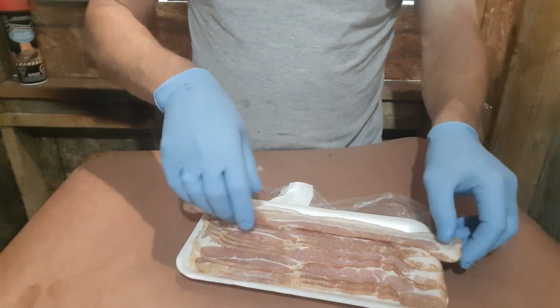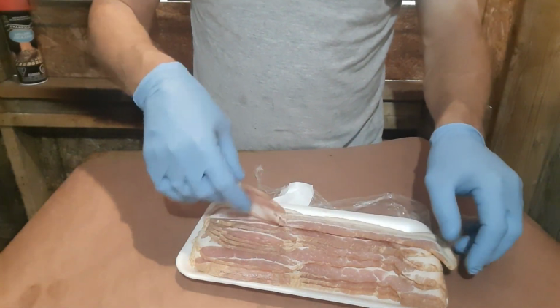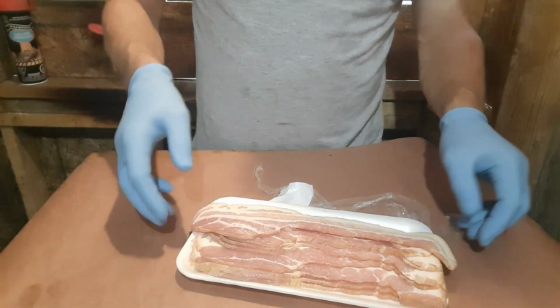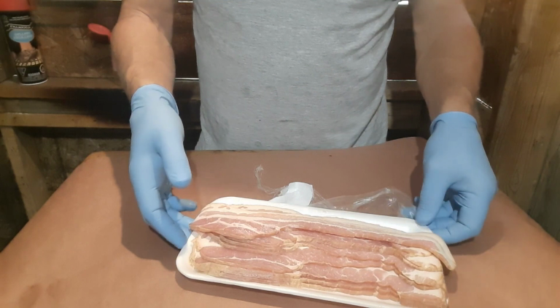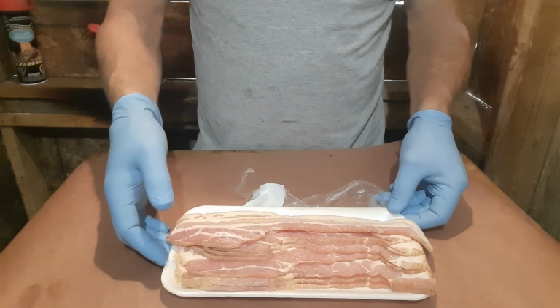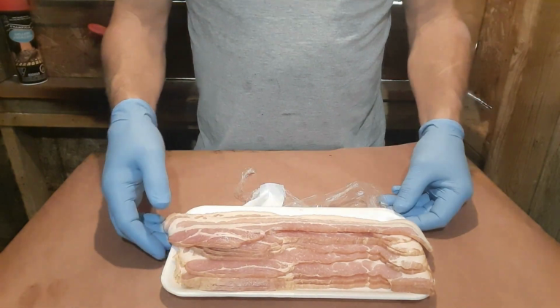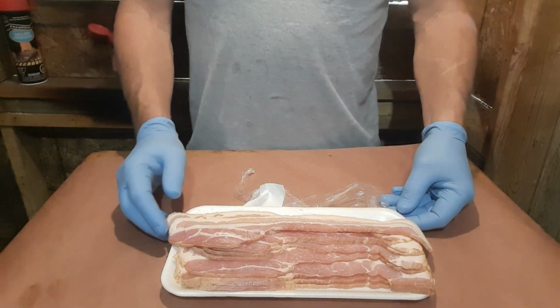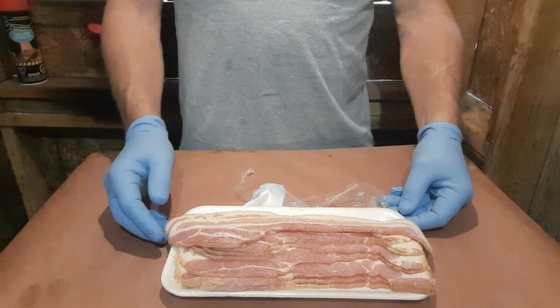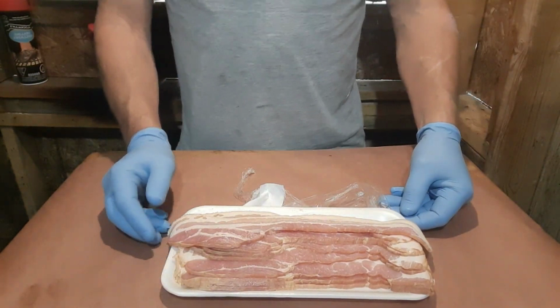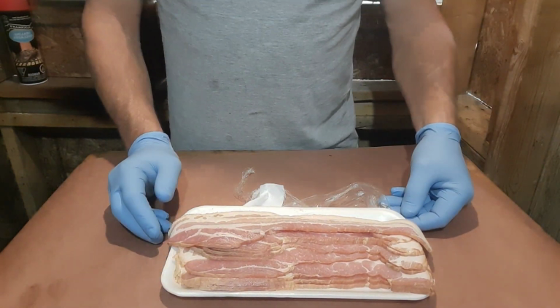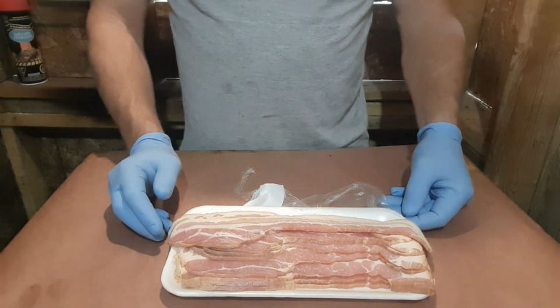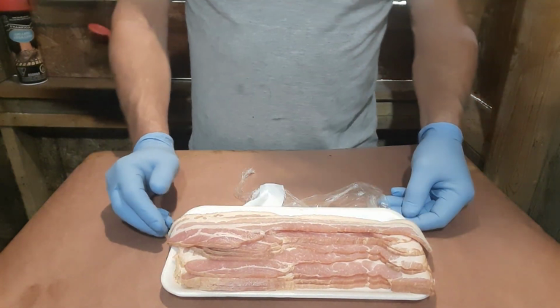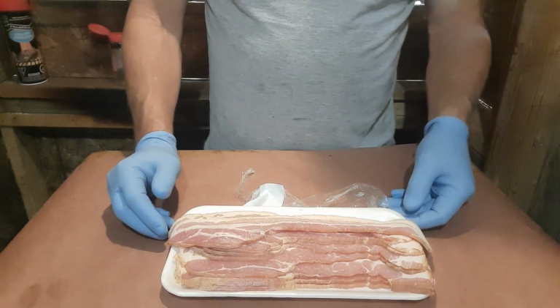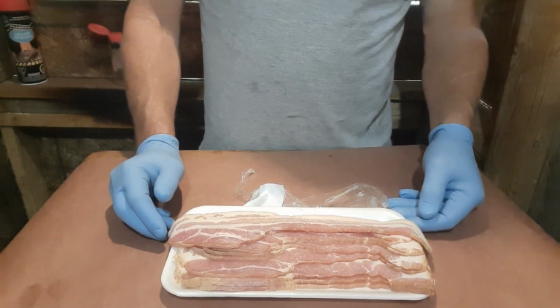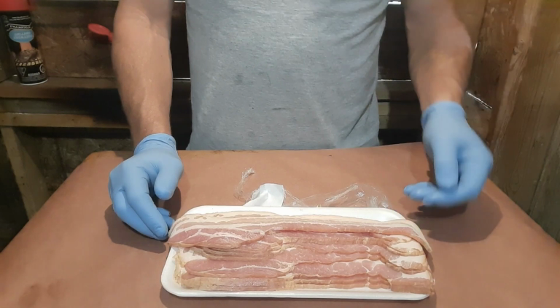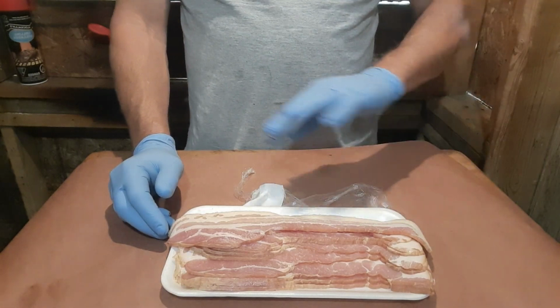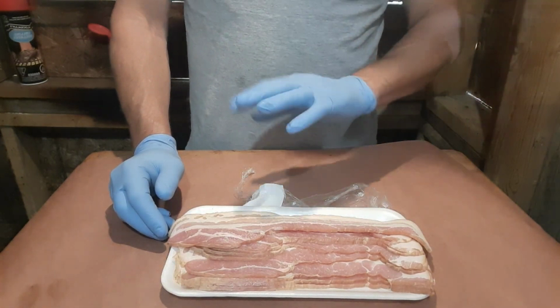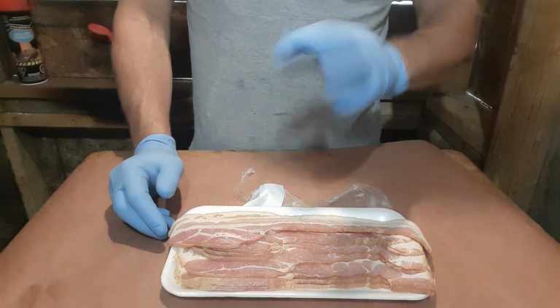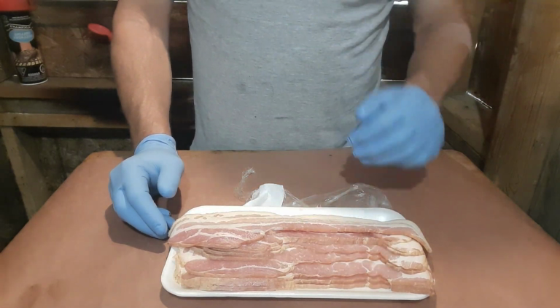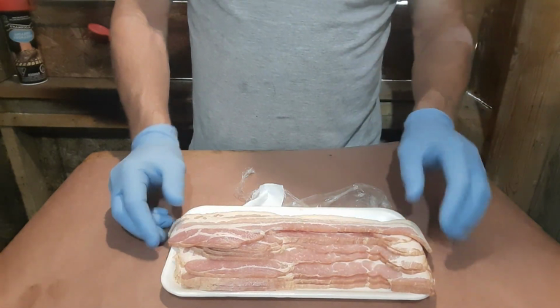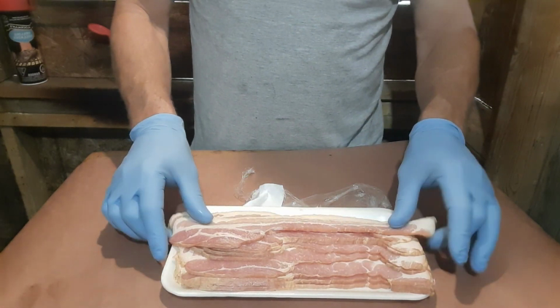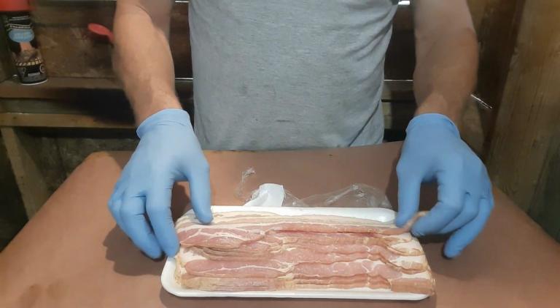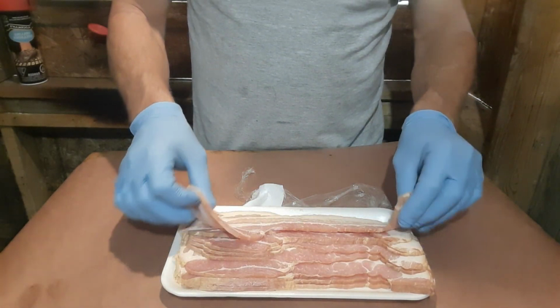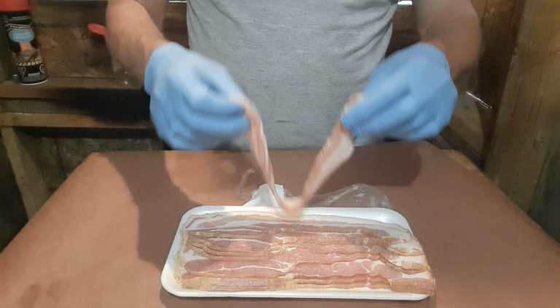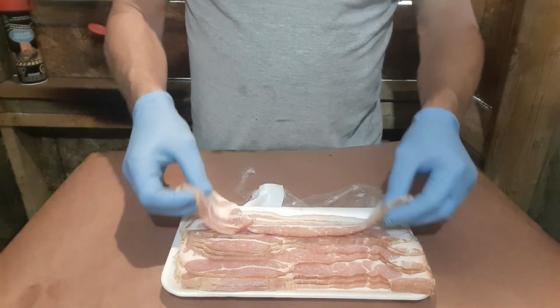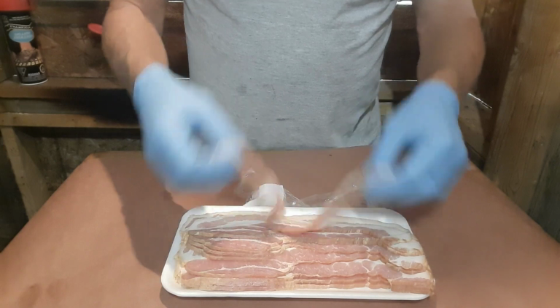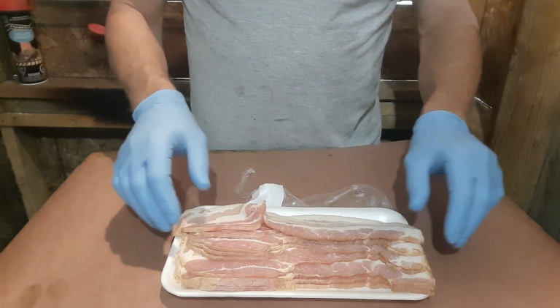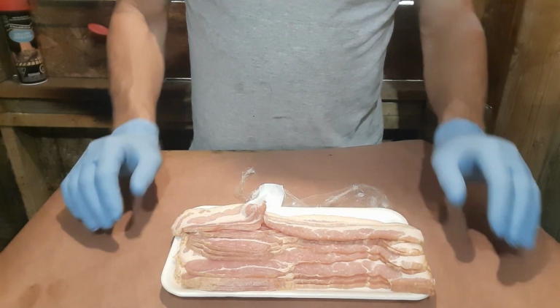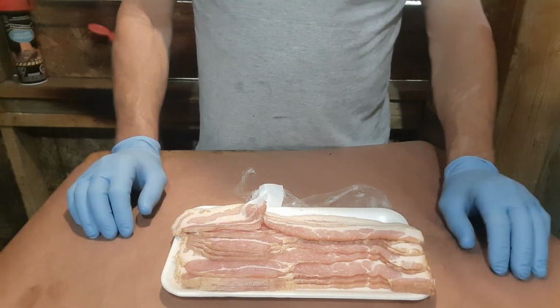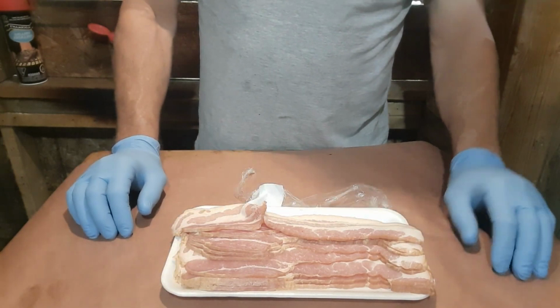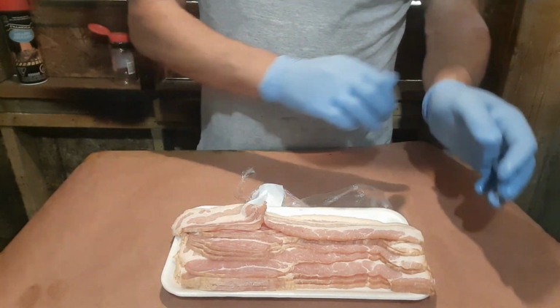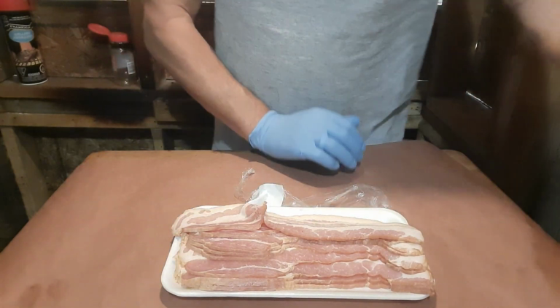We're going to cook this at 225°F, probably about an hour. At the half-hour mark I'm going to come out, flip it over, and we'll see how it looks then. We'll be getting back shortly.